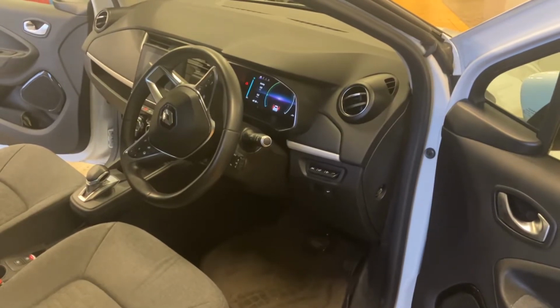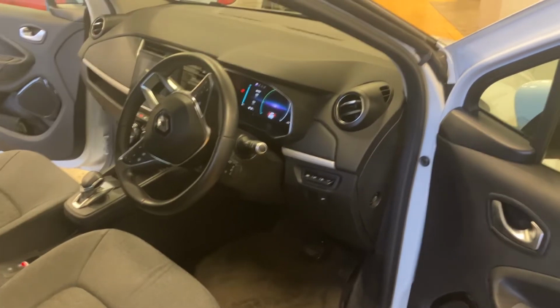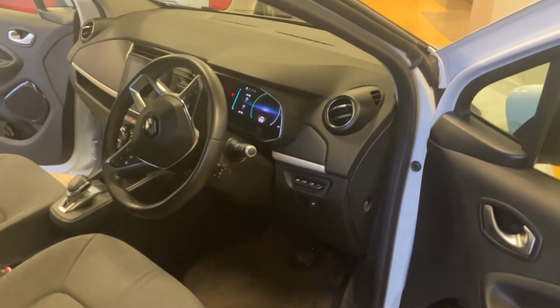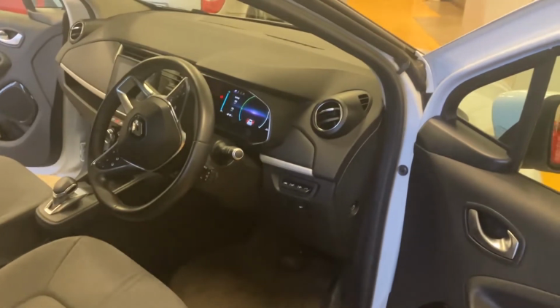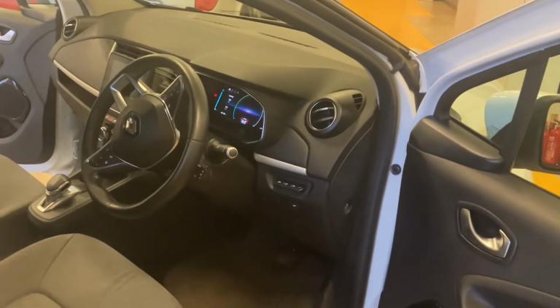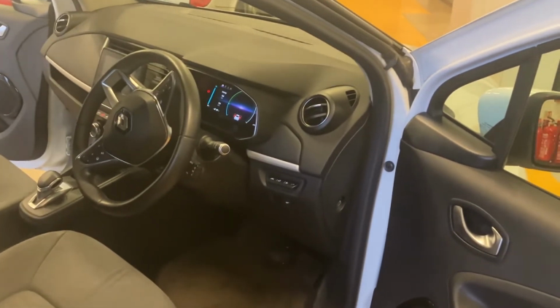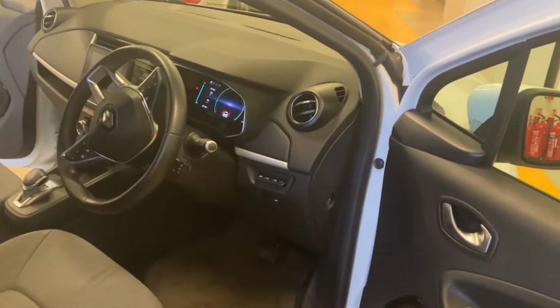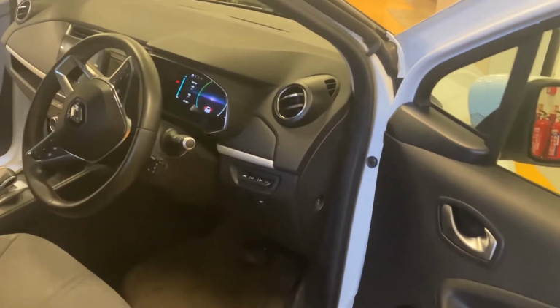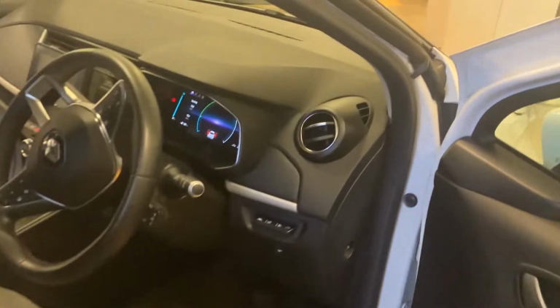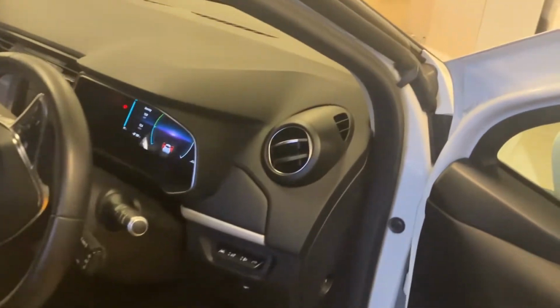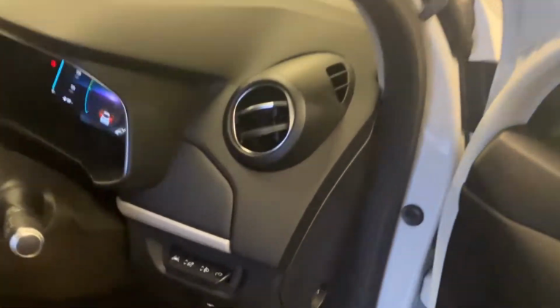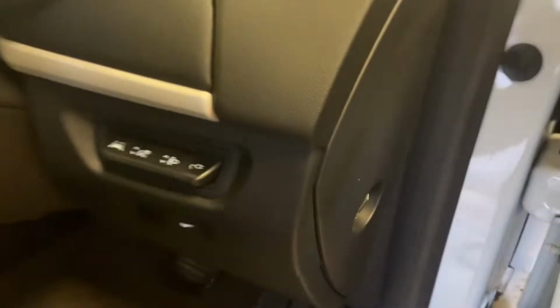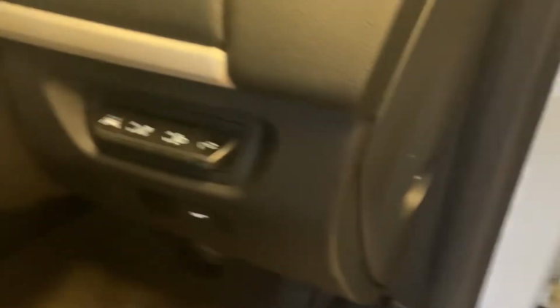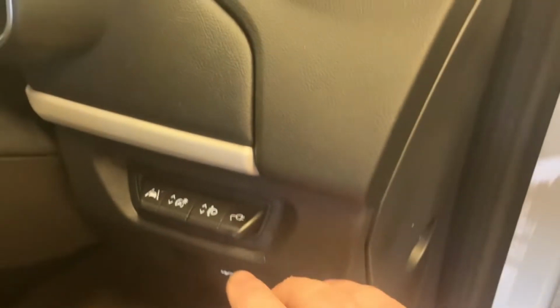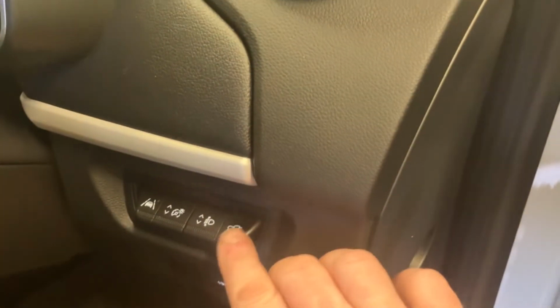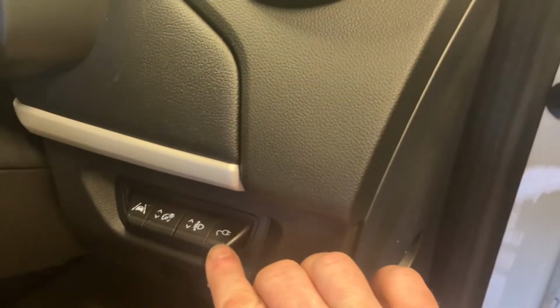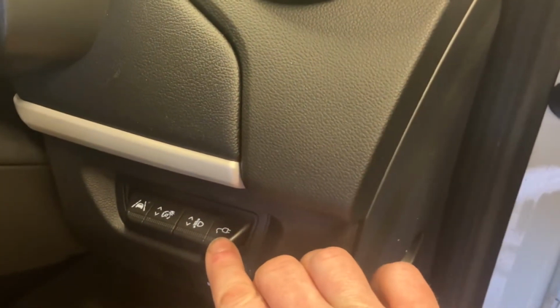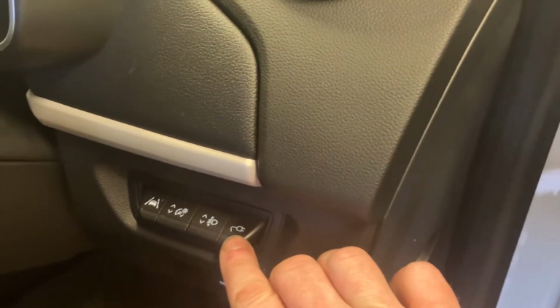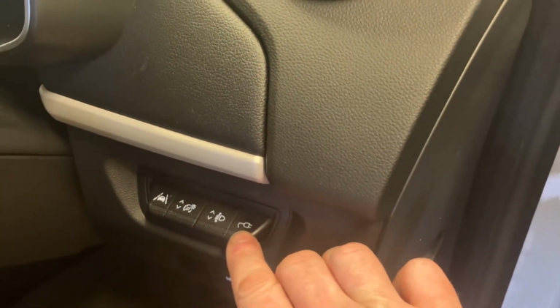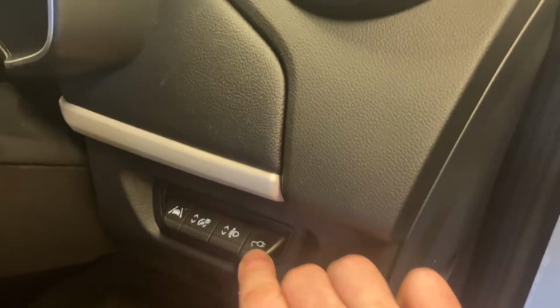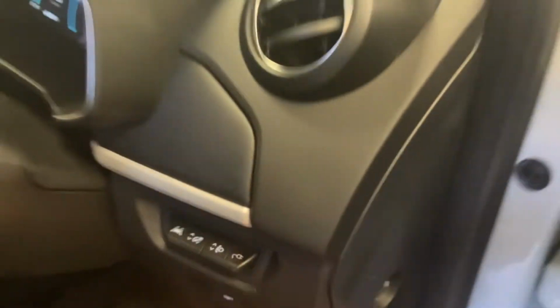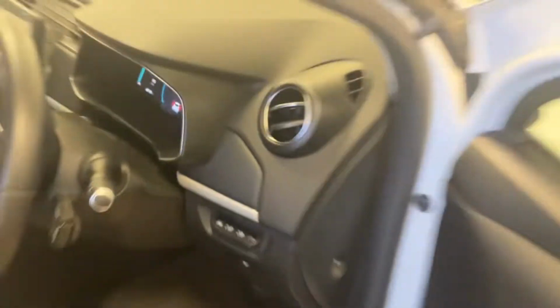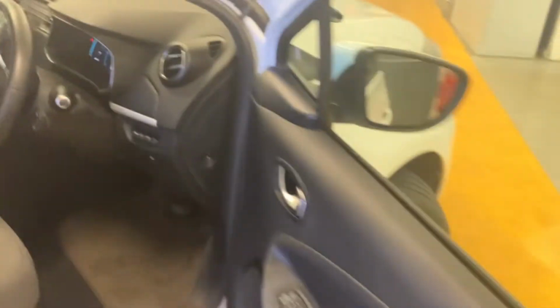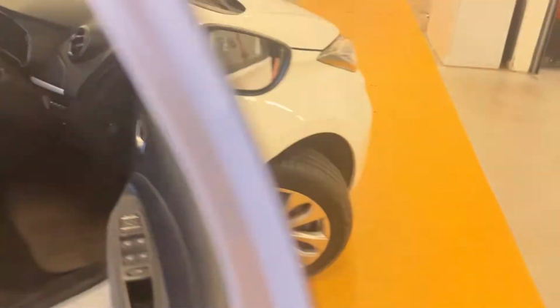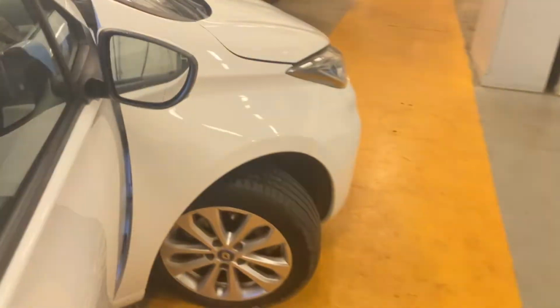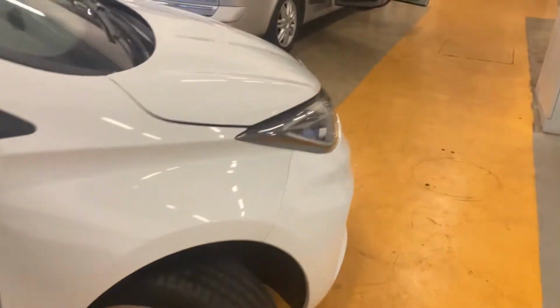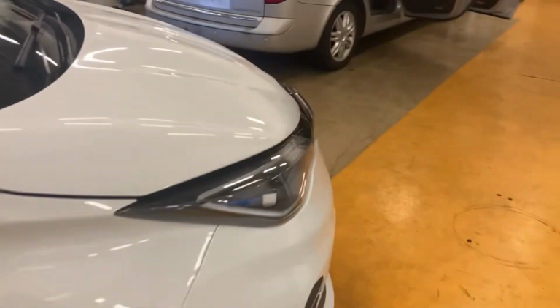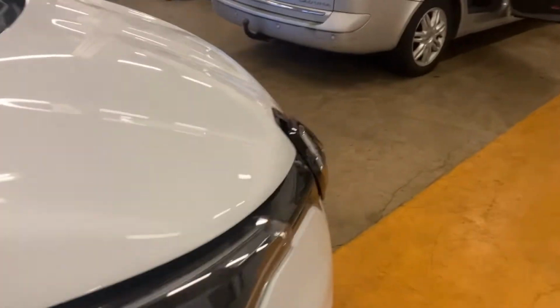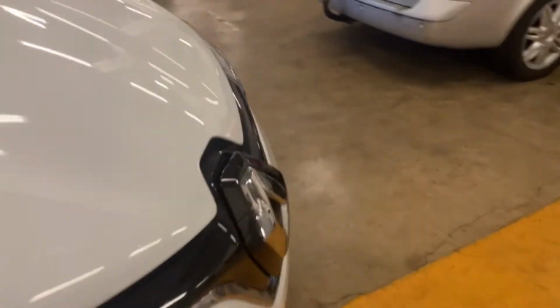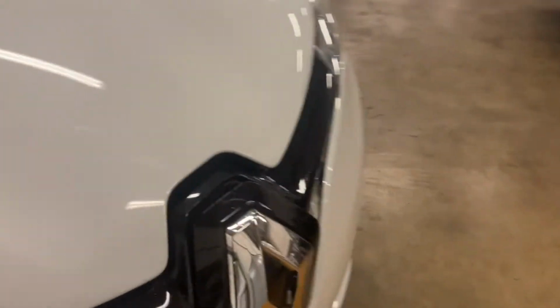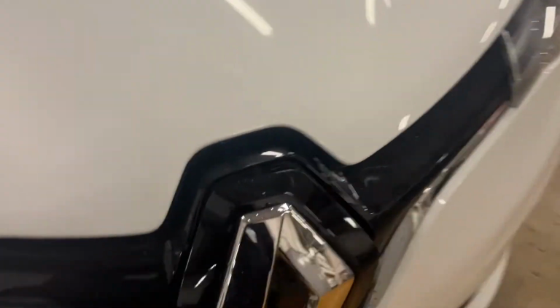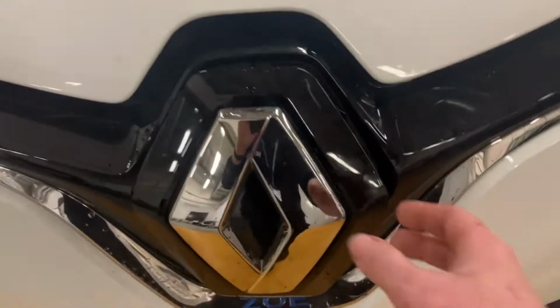Hi everyone, this is a quick video on how to plug in, charge, and then disconnect your Renault Zoe when you're wanting to charge it. First of all, find this little switch here which looks like a plug — push that down. What that will do is open the connector door on the front of the car.